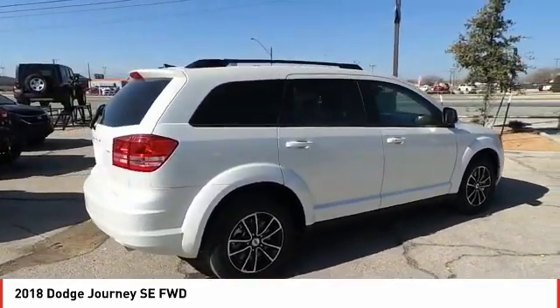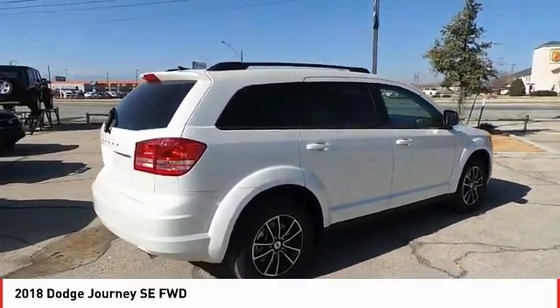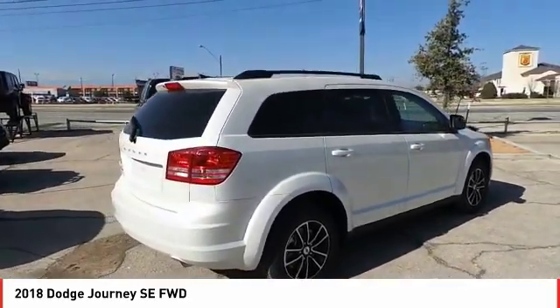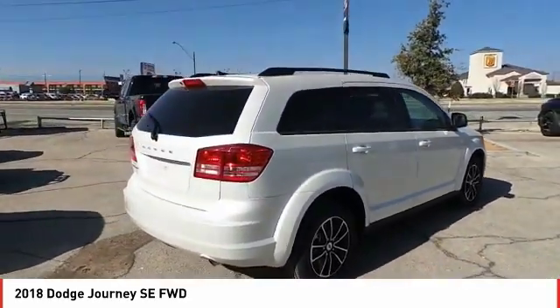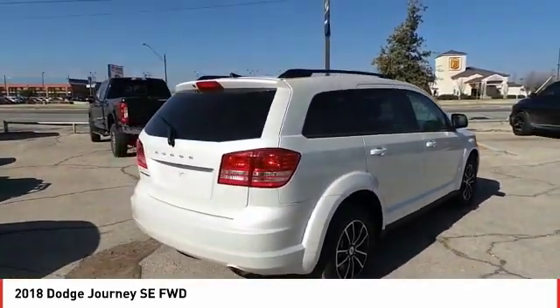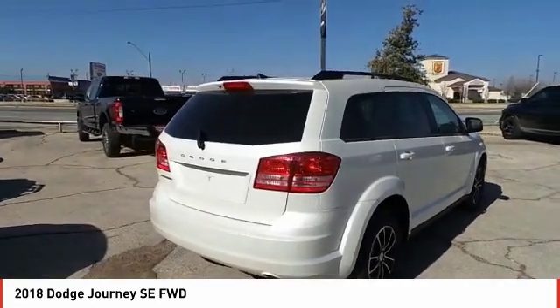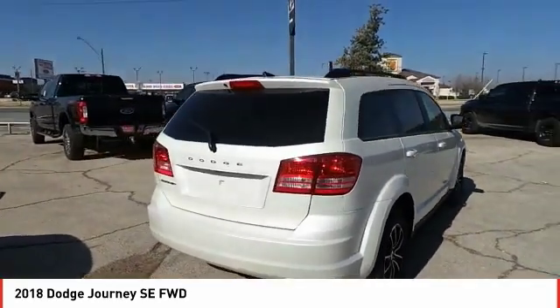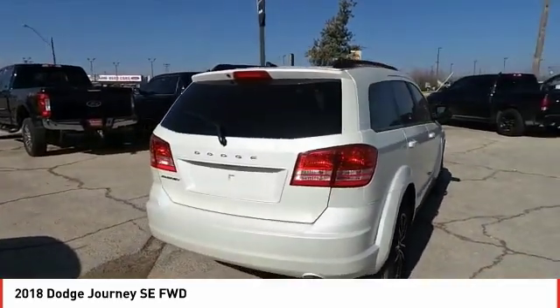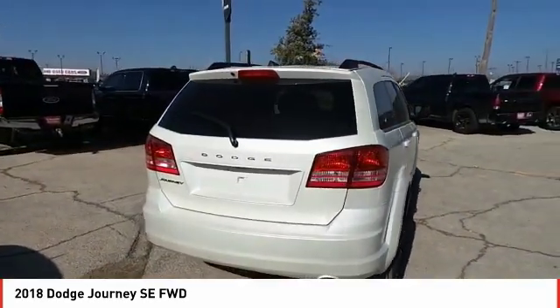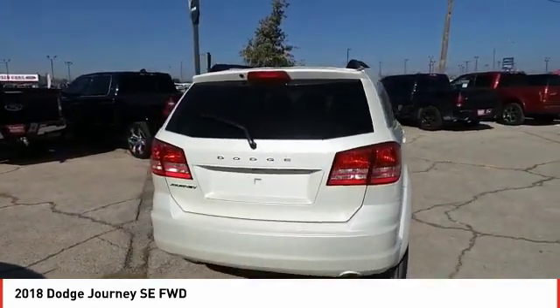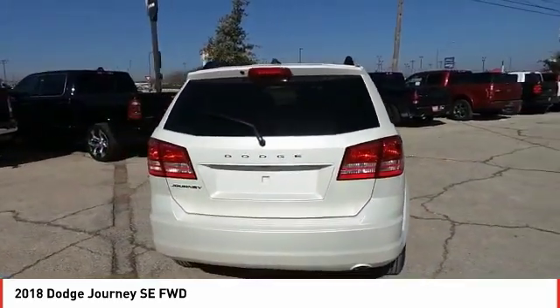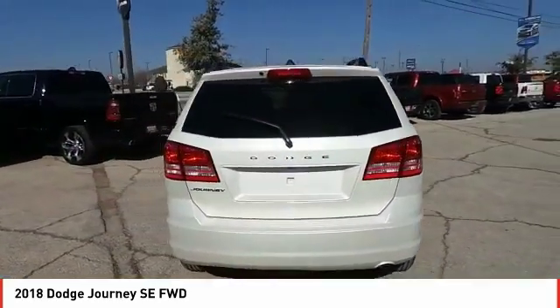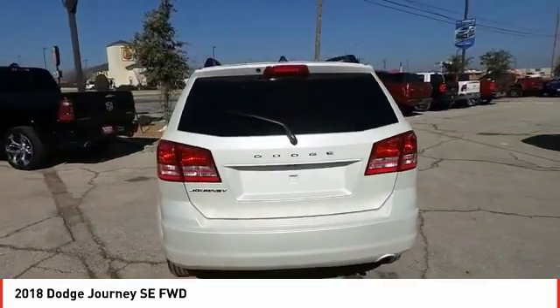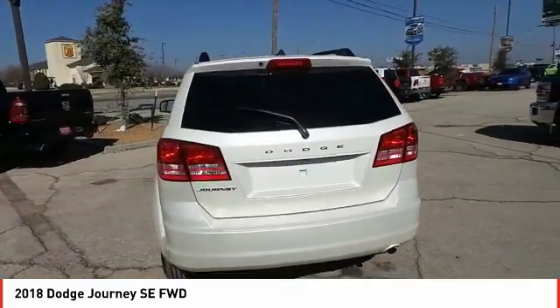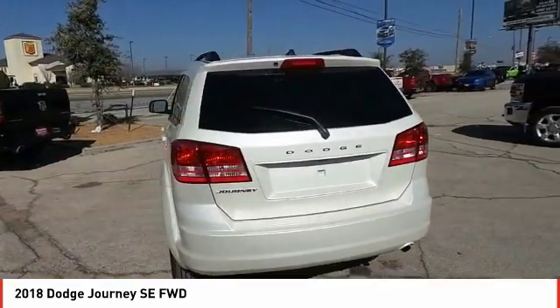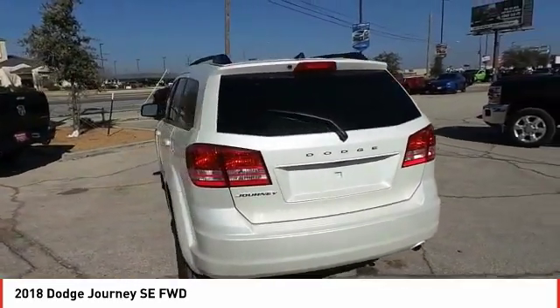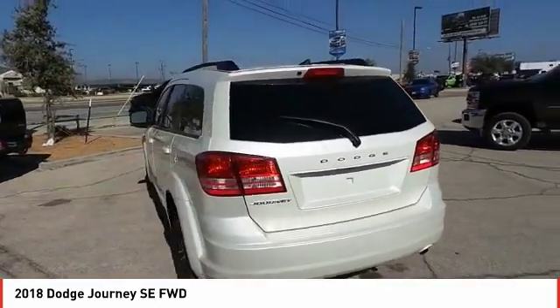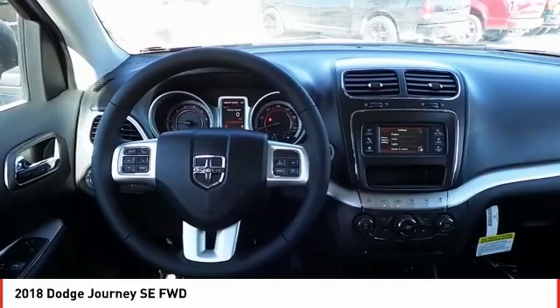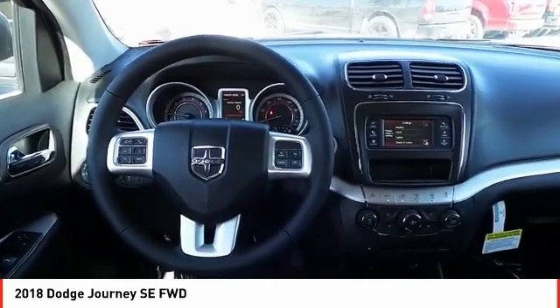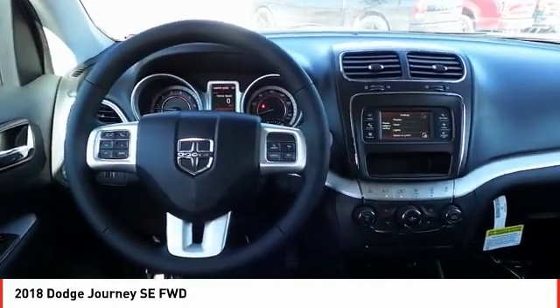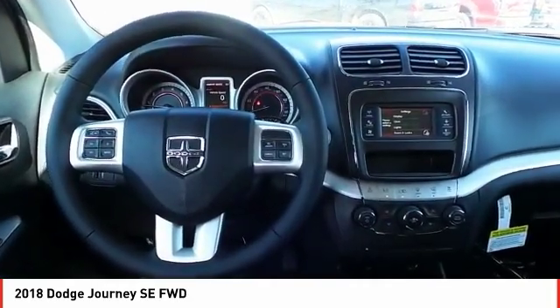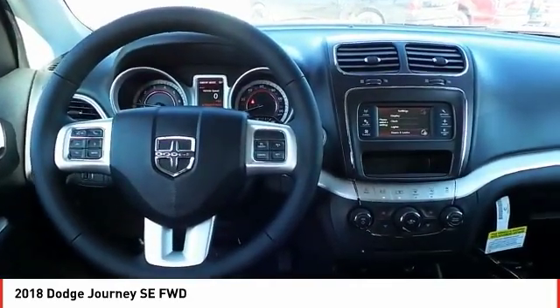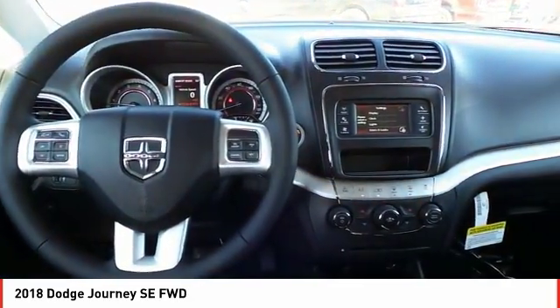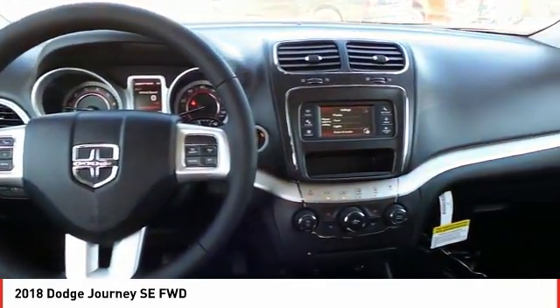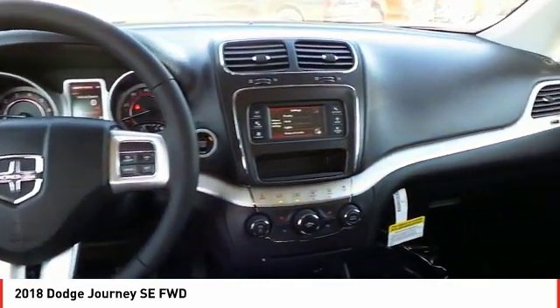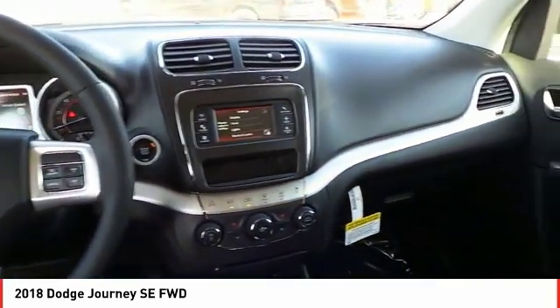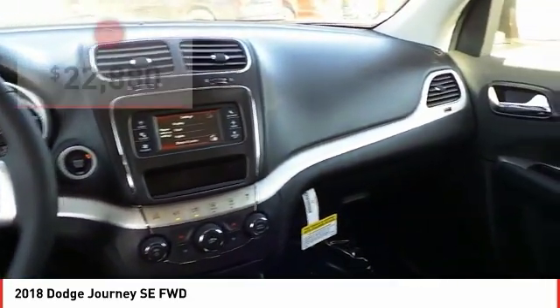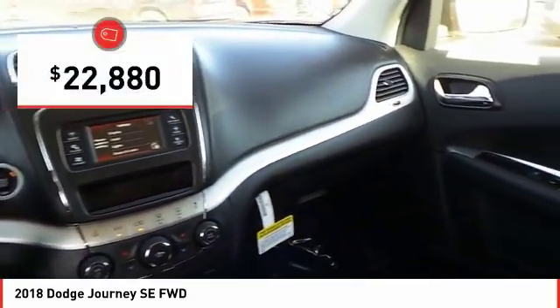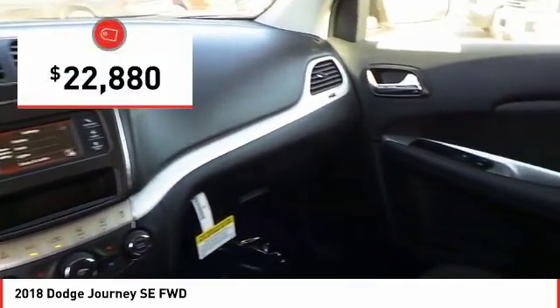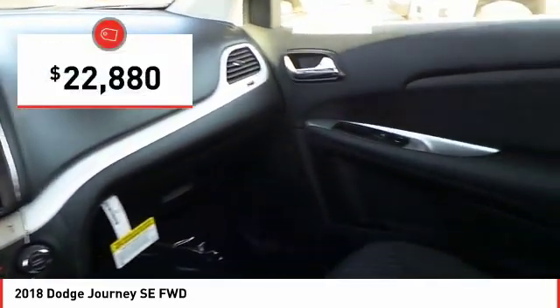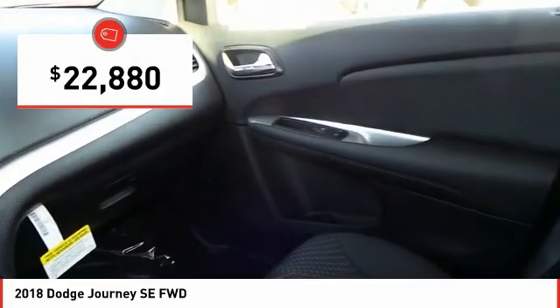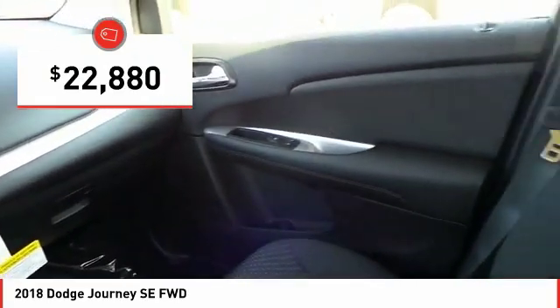The Journey's optional third-row seat, along with innovative features like a chilled beverage cooler and in-floor storage bins, make it a good and affordable alternative to a traditional minivan, priced below $25,000.